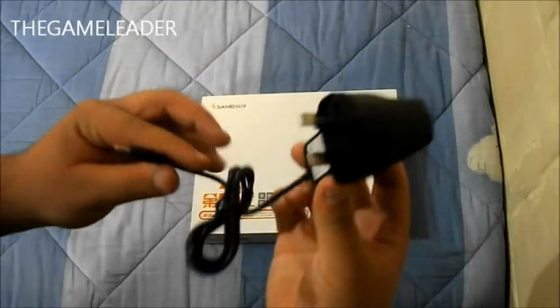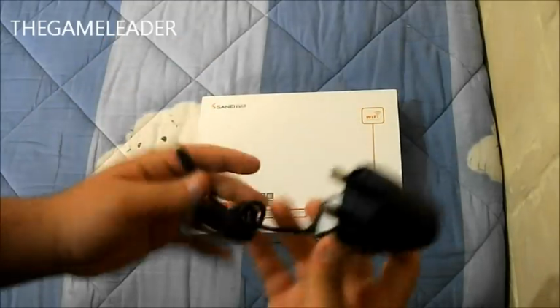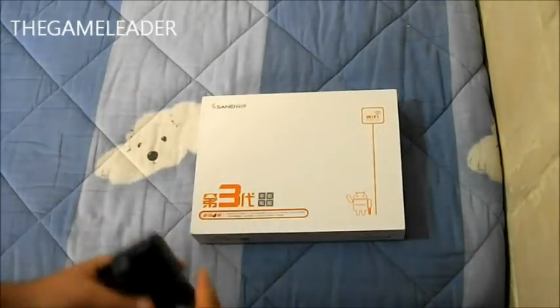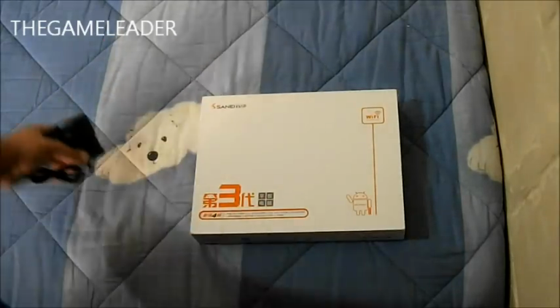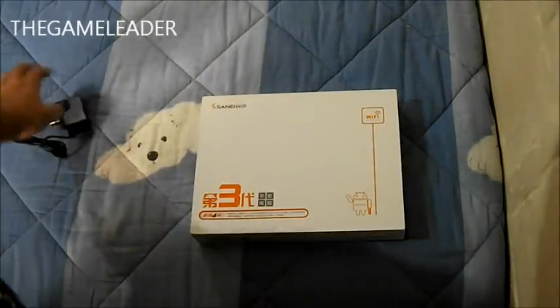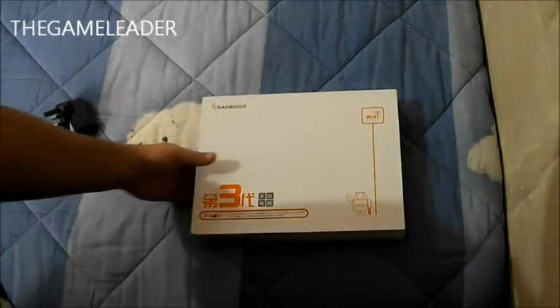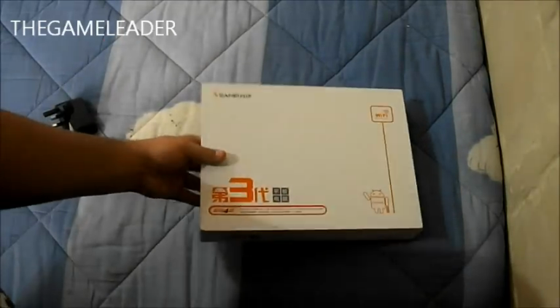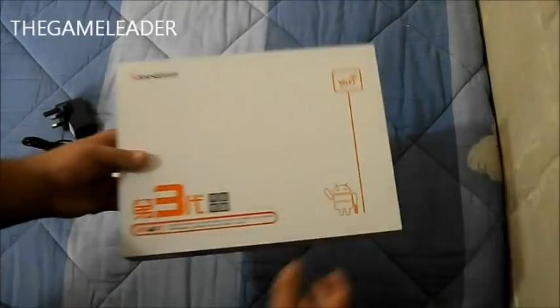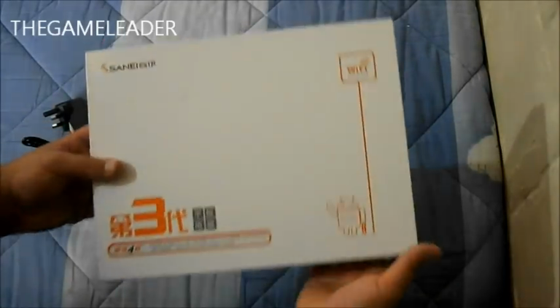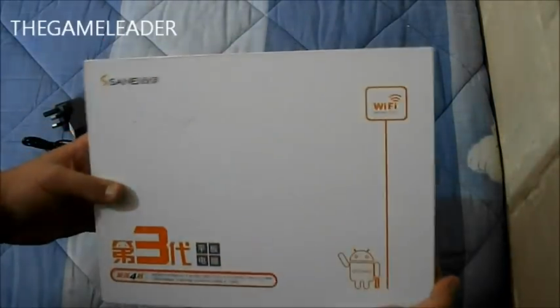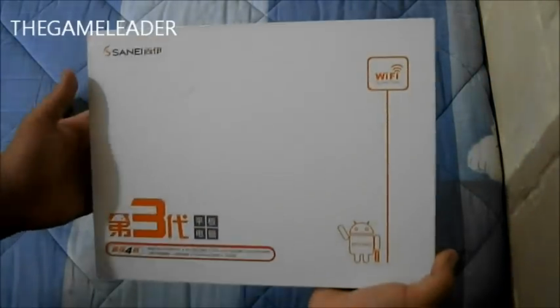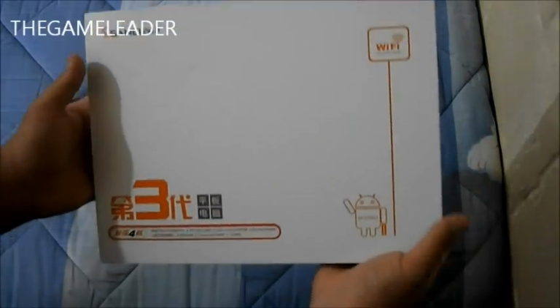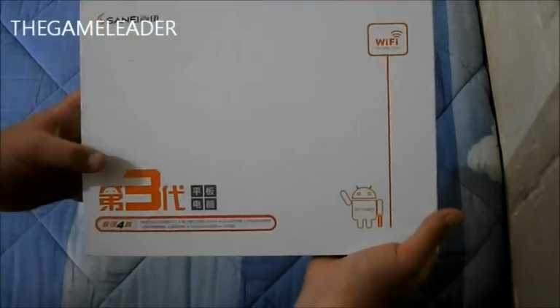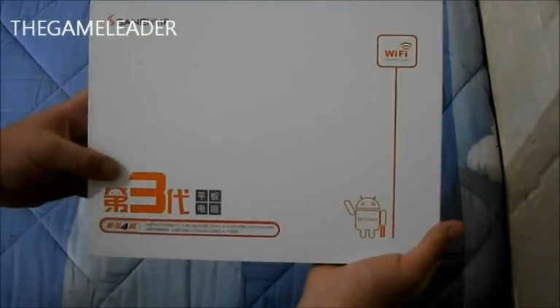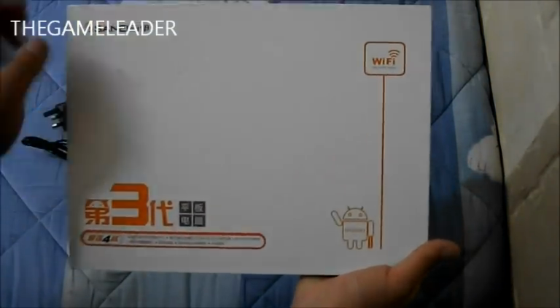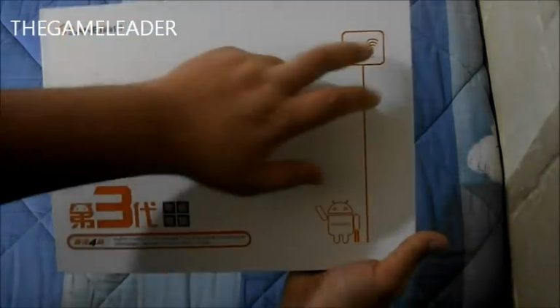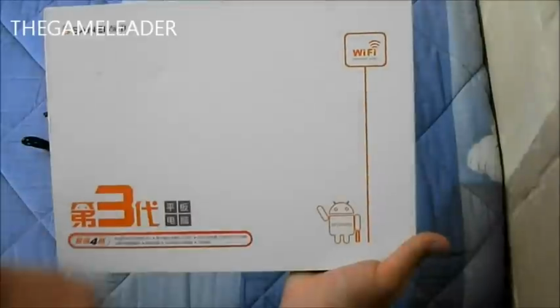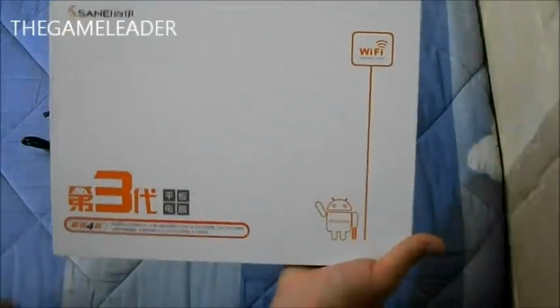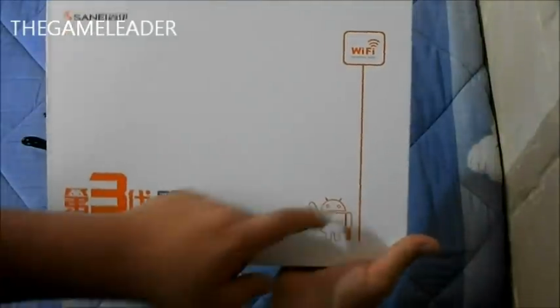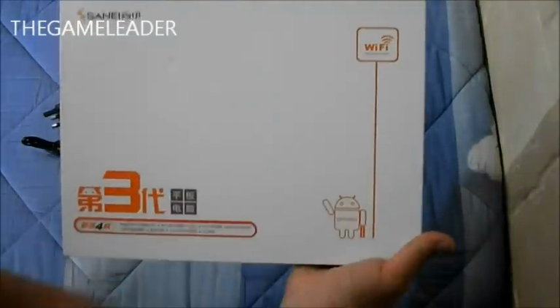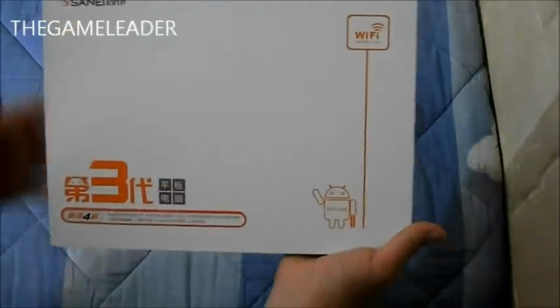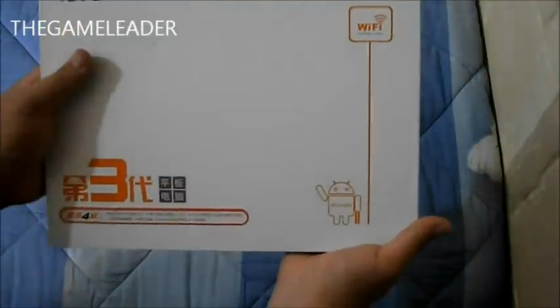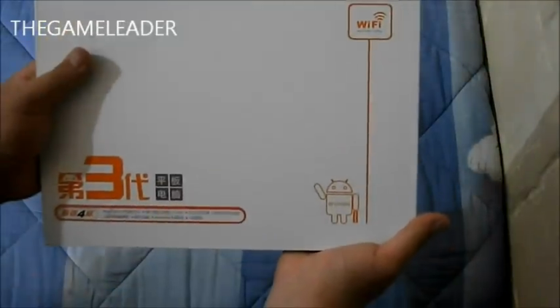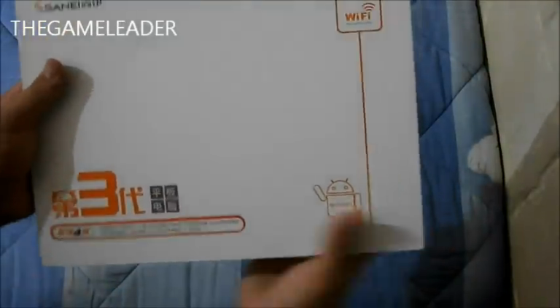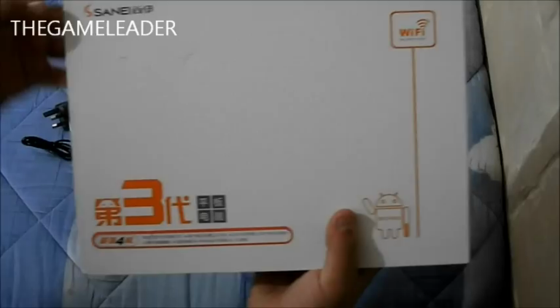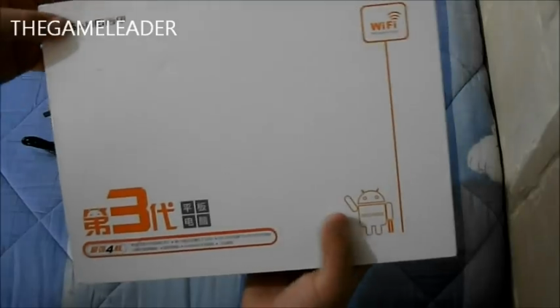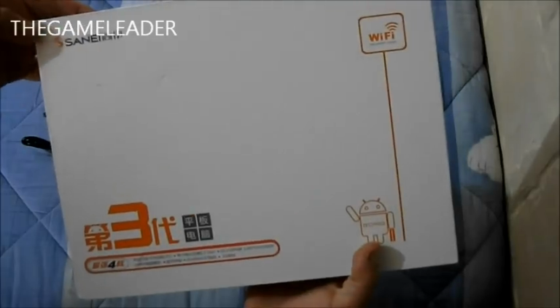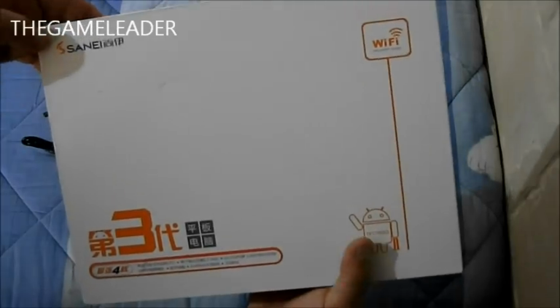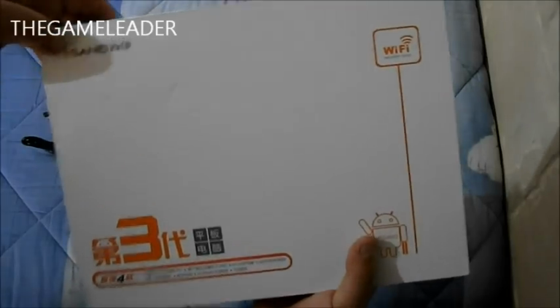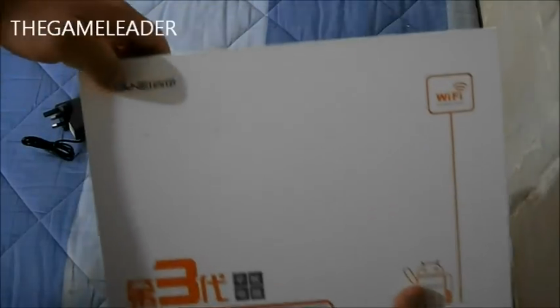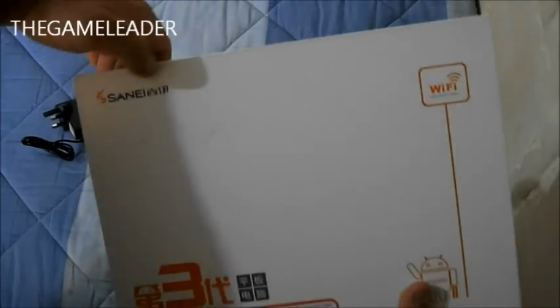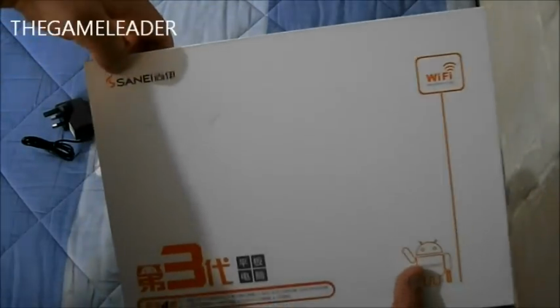So this is the block, and let's take a look at the box. Here is the front of it — you have Wi-Fi access, the Android emblem or symbol, and the brand name up here.